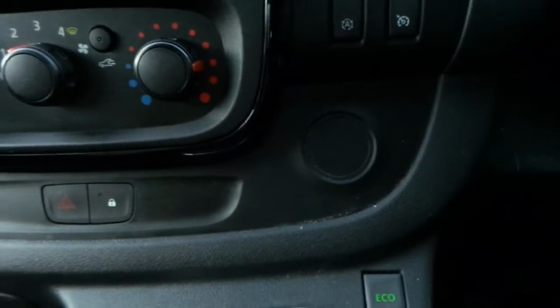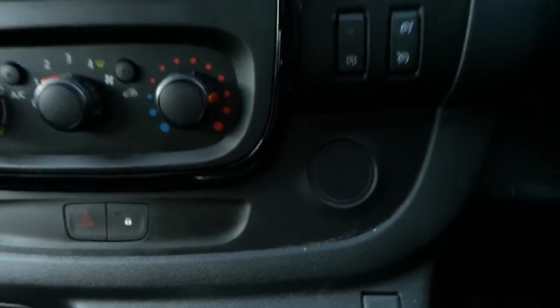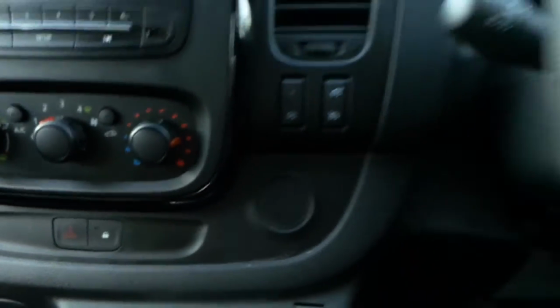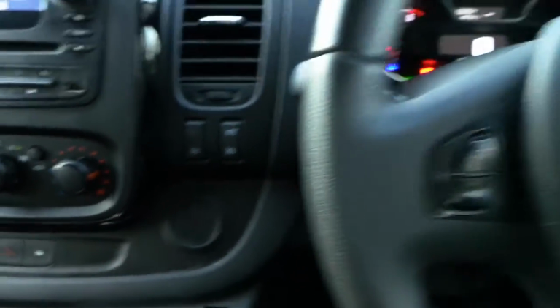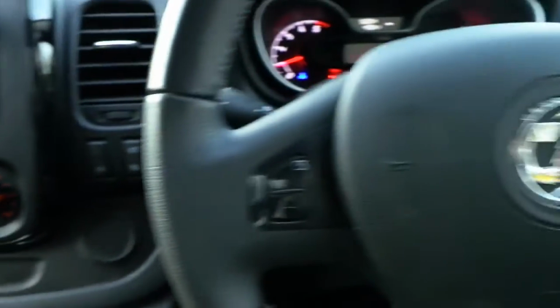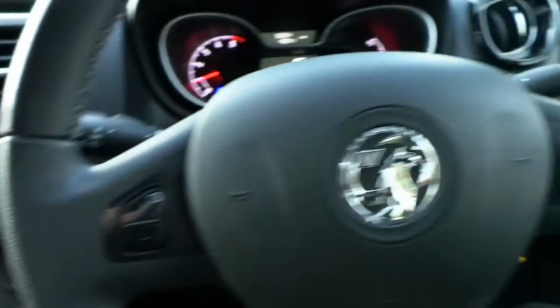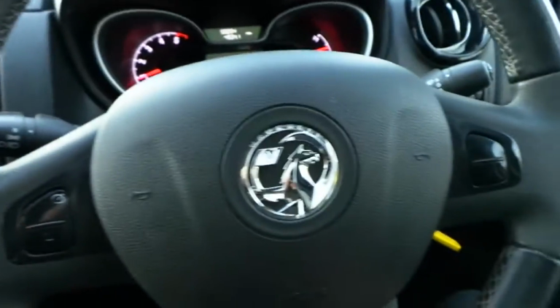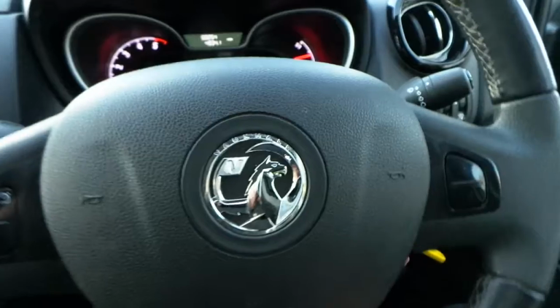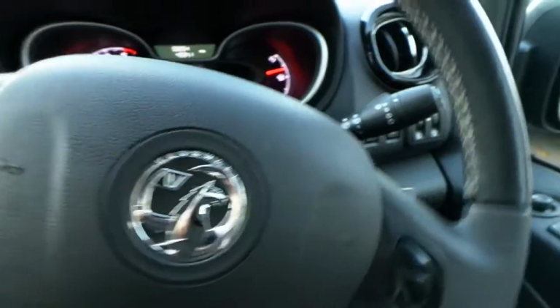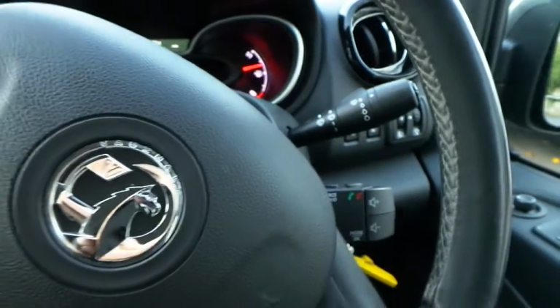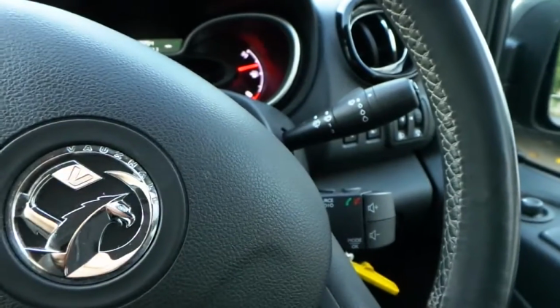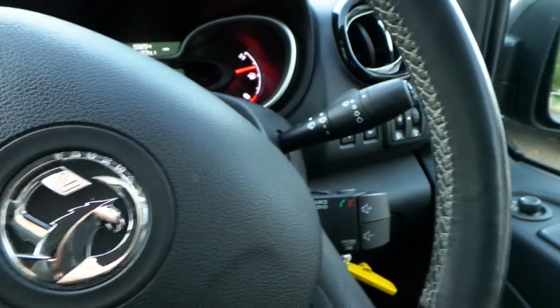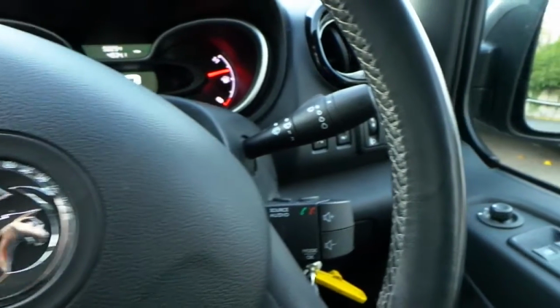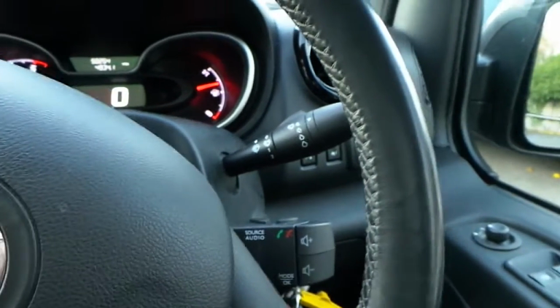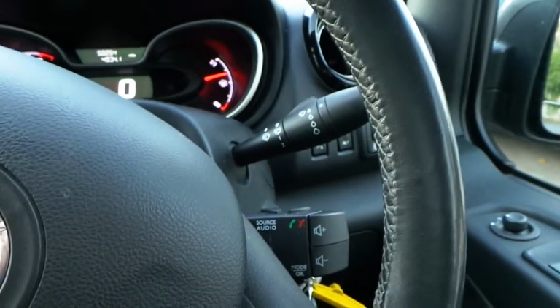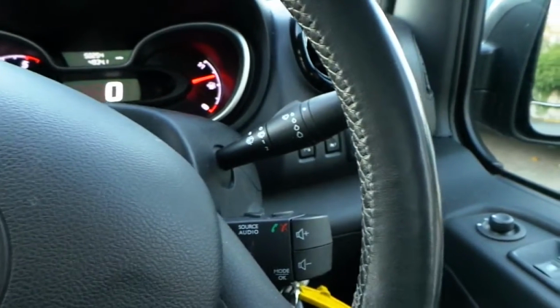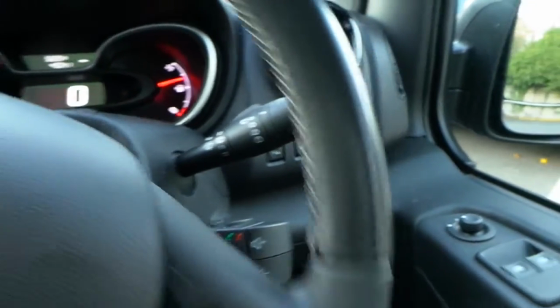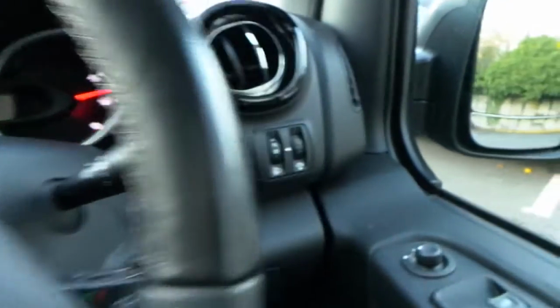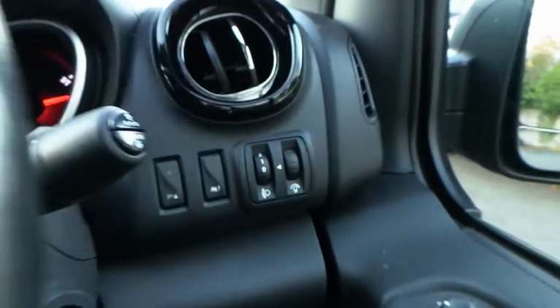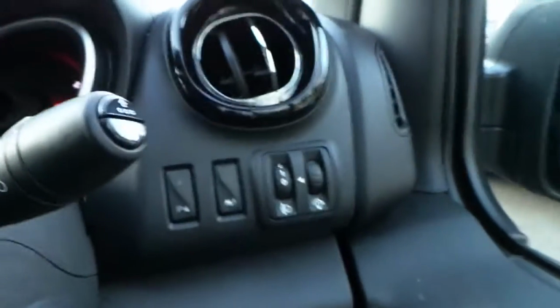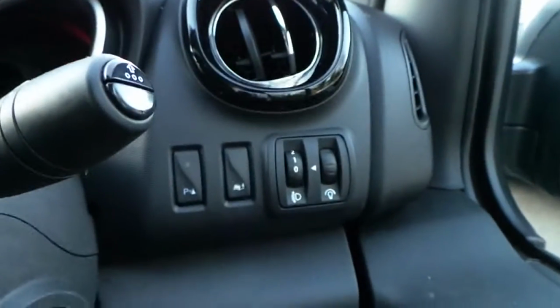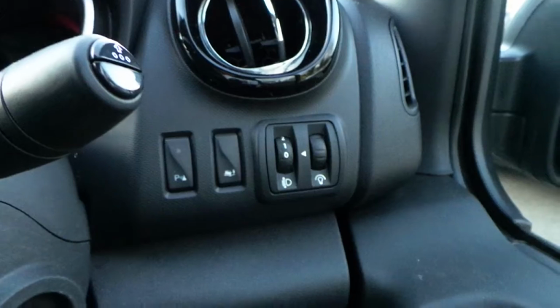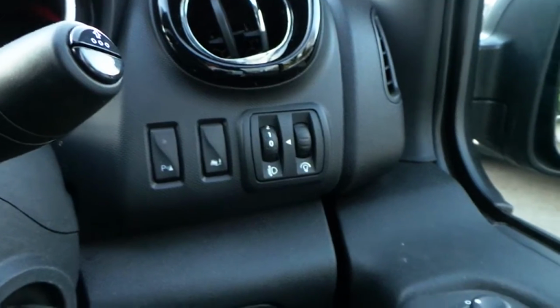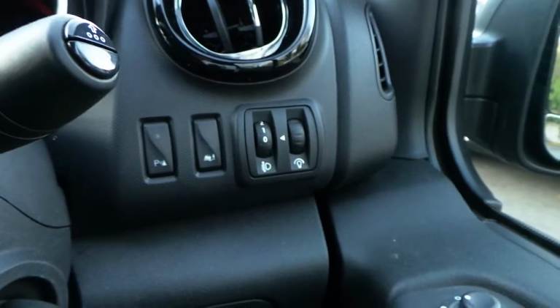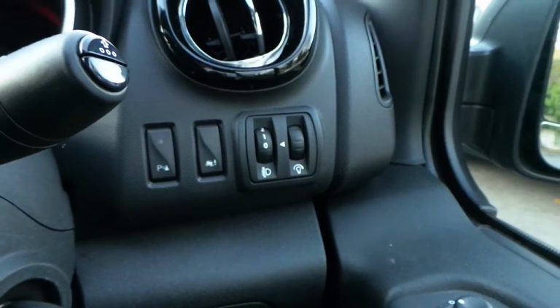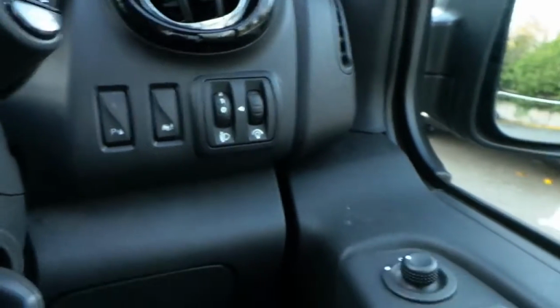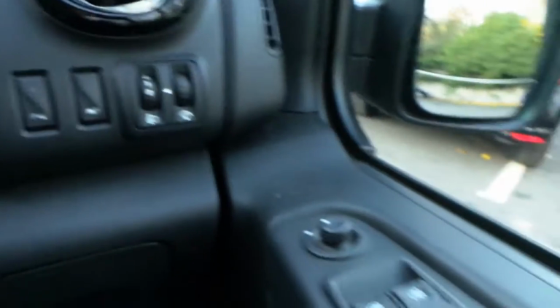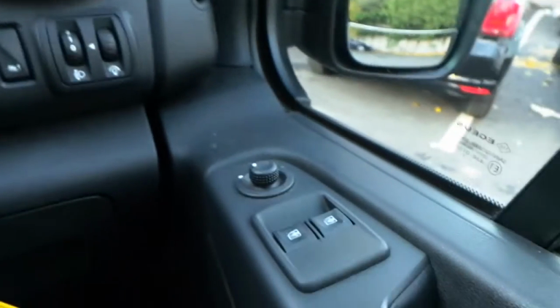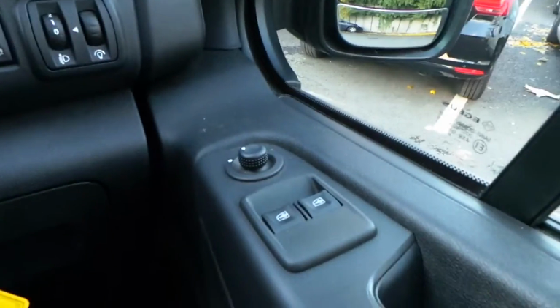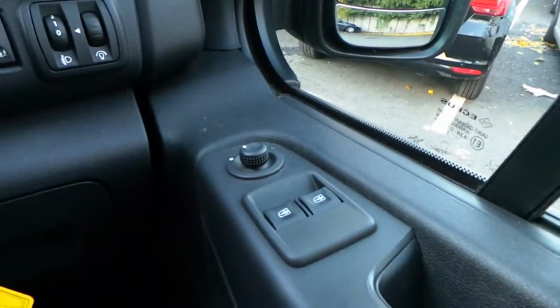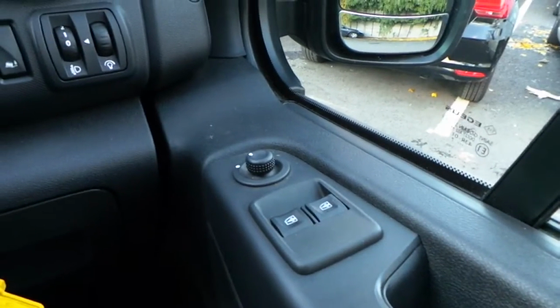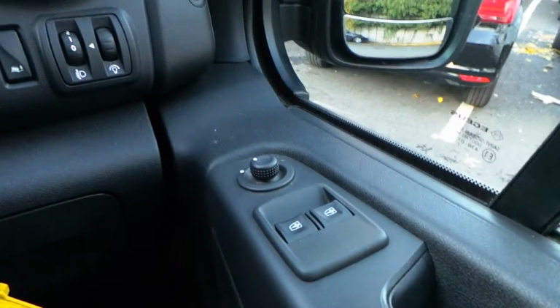We have eco mode, multi-function steering wheel with audio controls, rear parking sensors, electronic stability control, electric windows and electric mirrors.